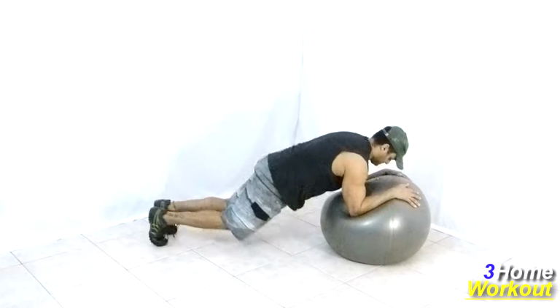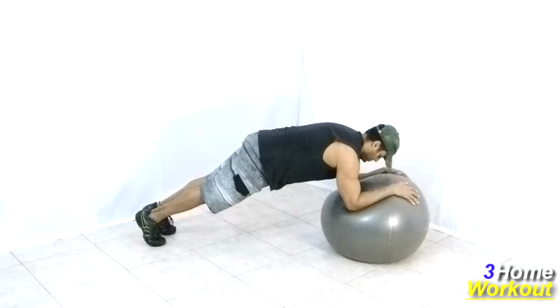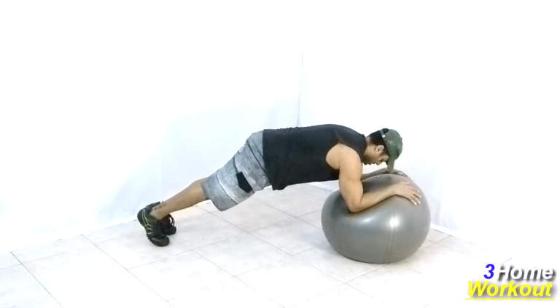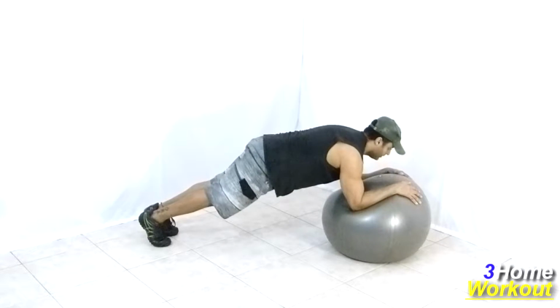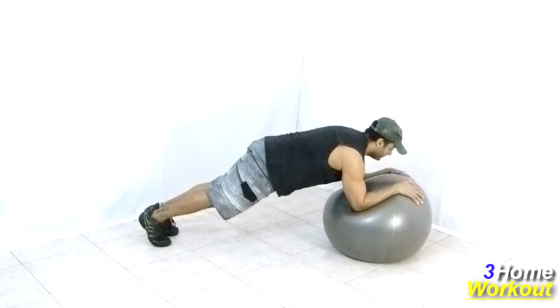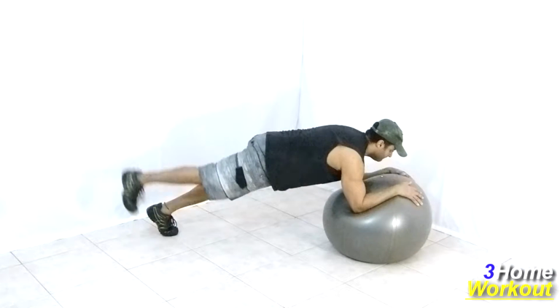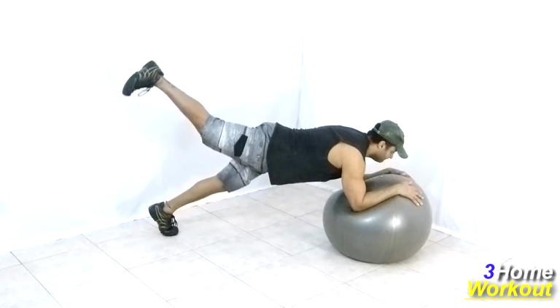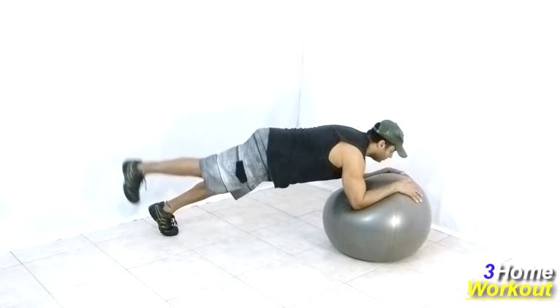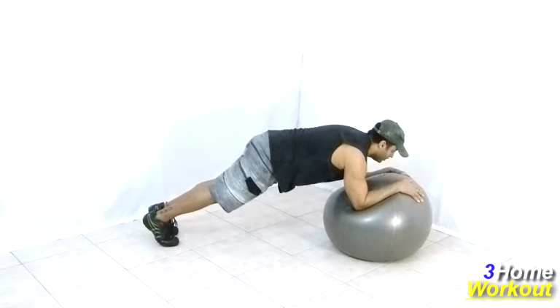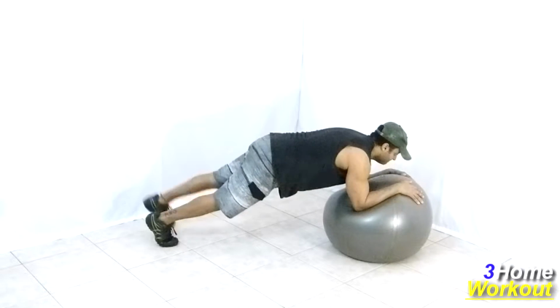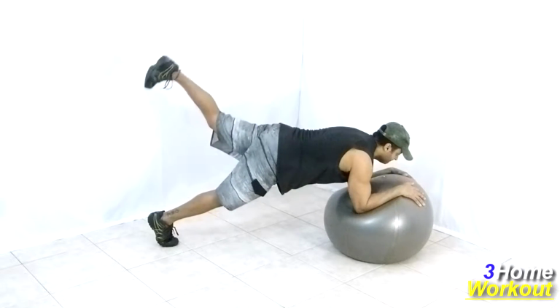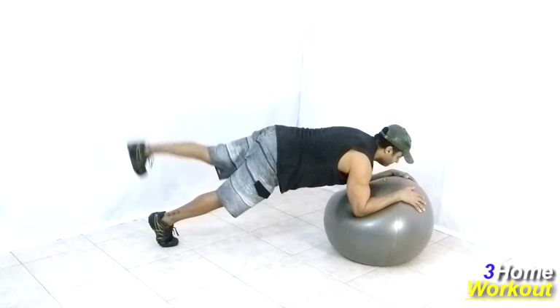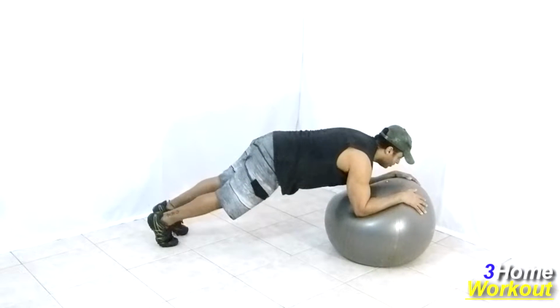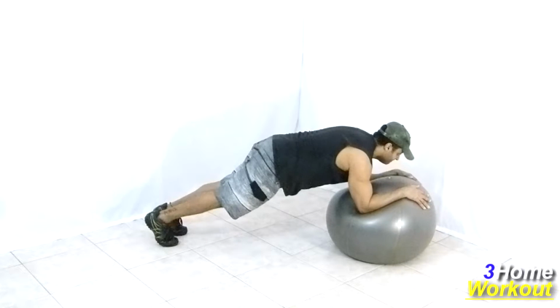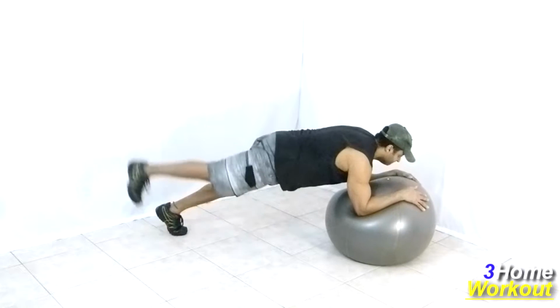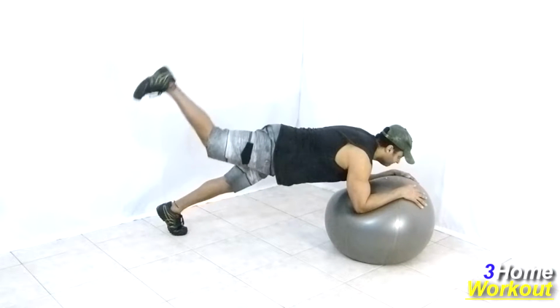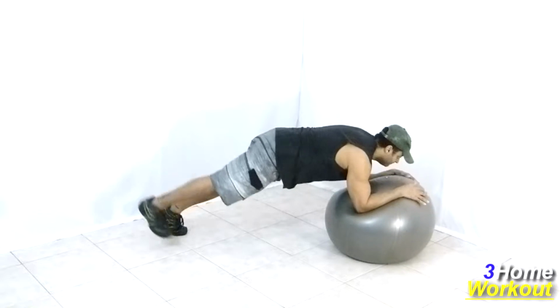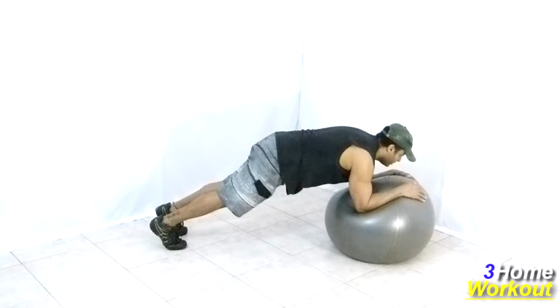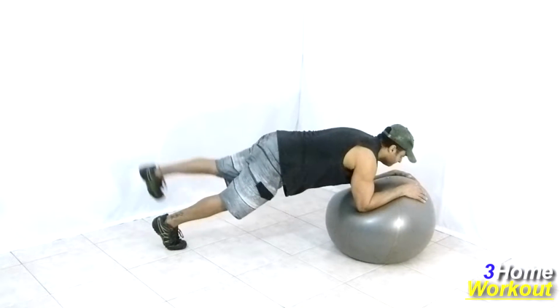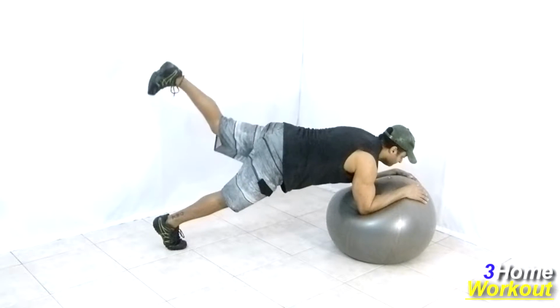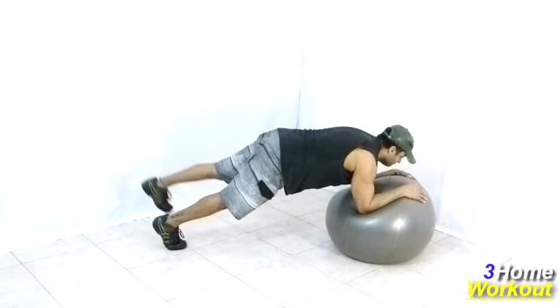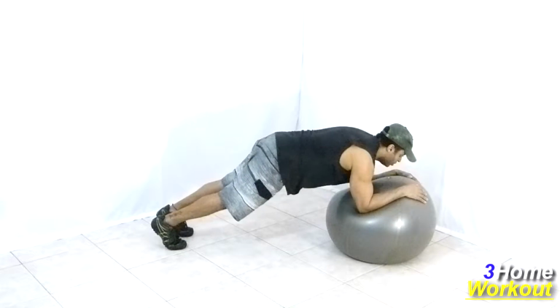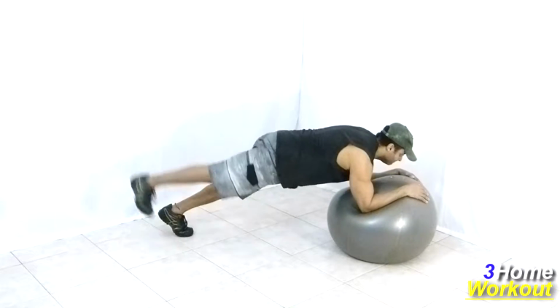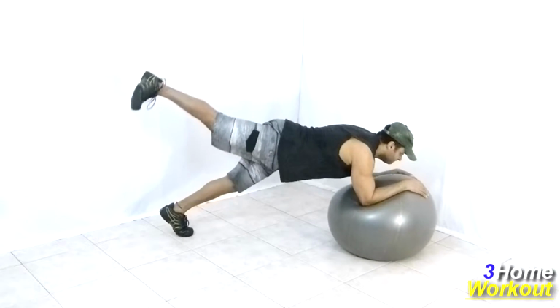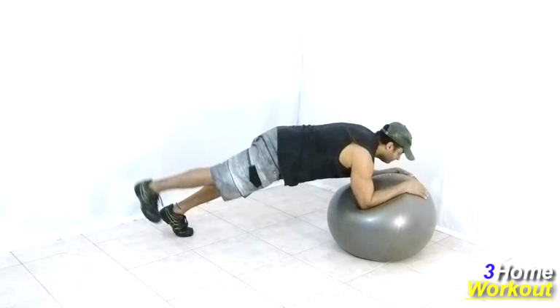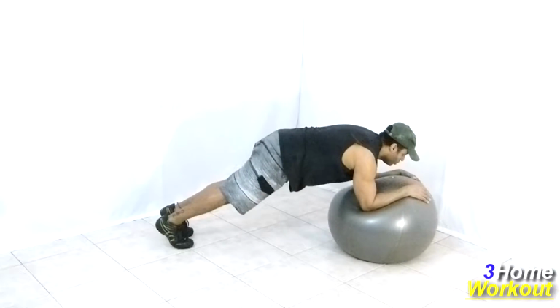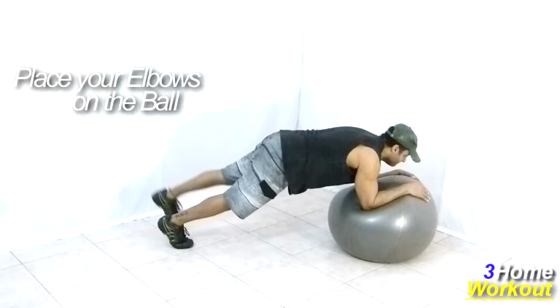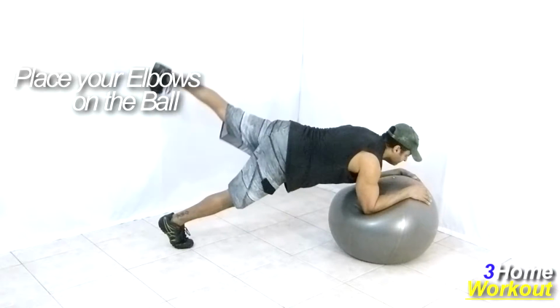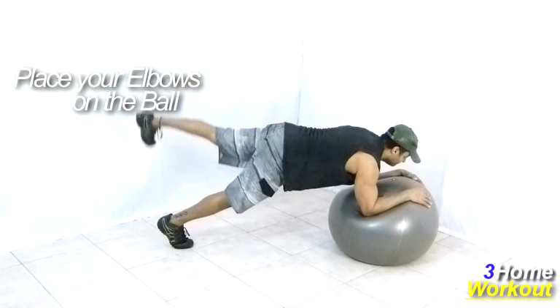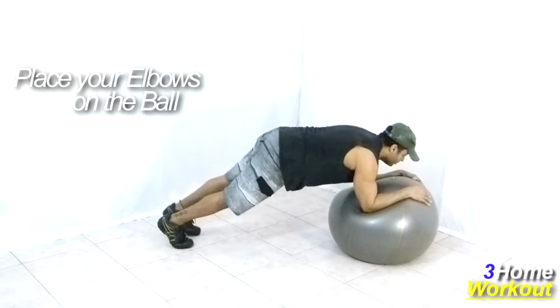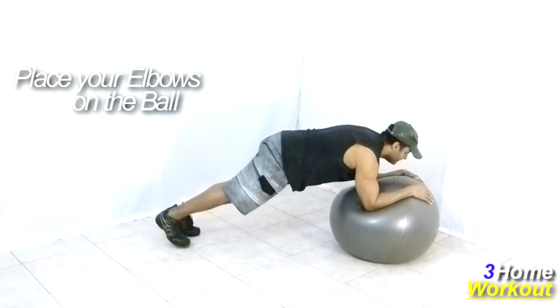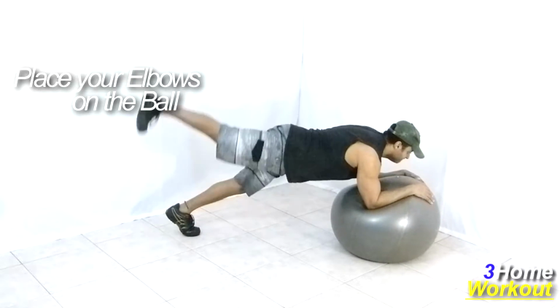In this exercise, you will work your abs and your glutes. You should support your elbows over the ball and keep your feet on the ground. Keep your body straight, like a plank. For this, contract your abs all the time.